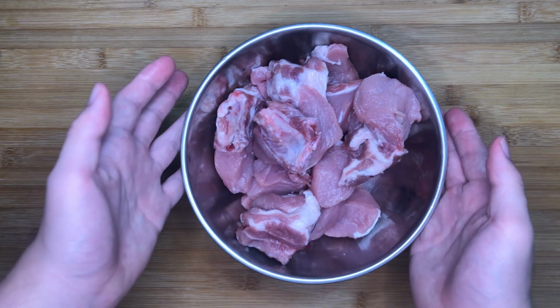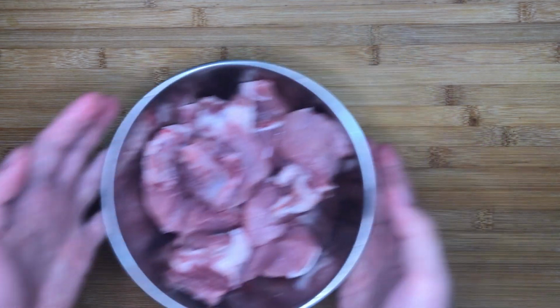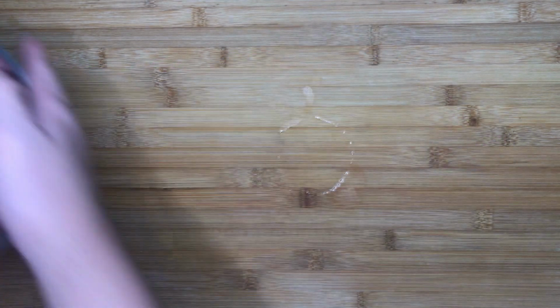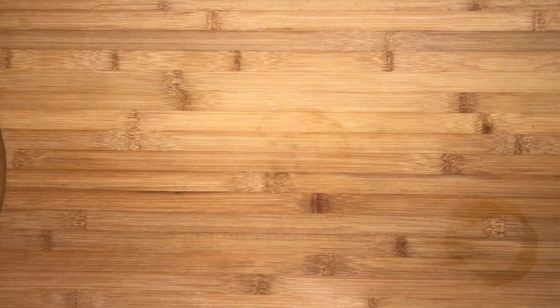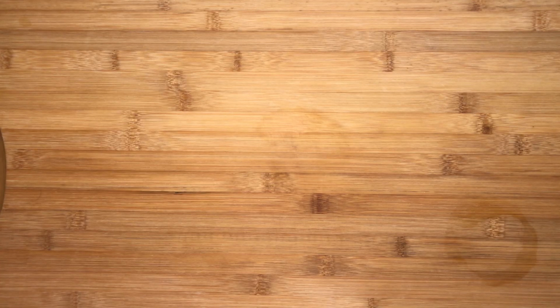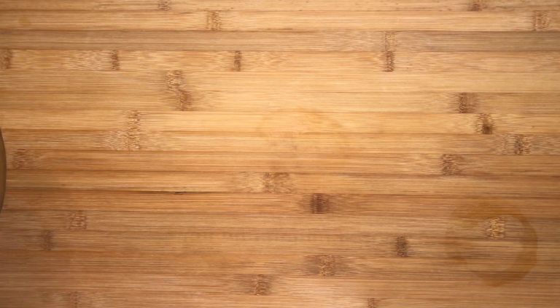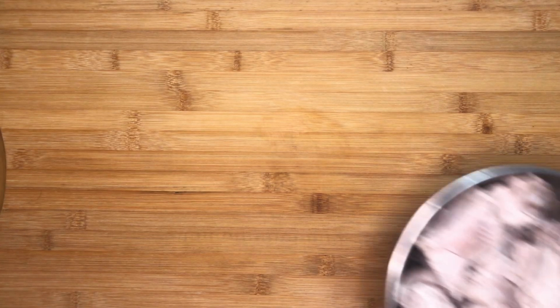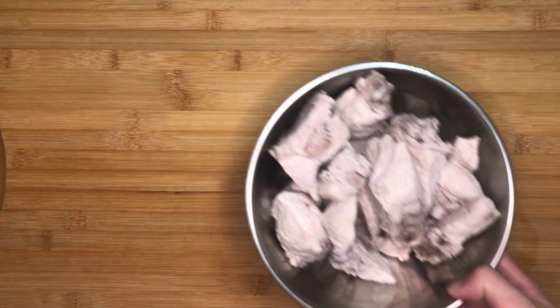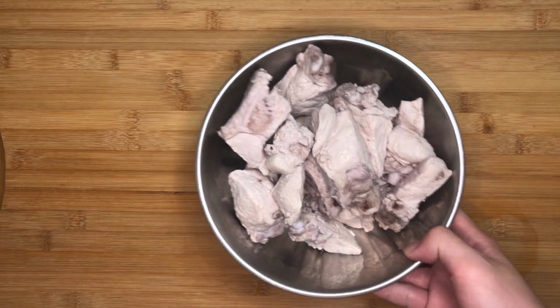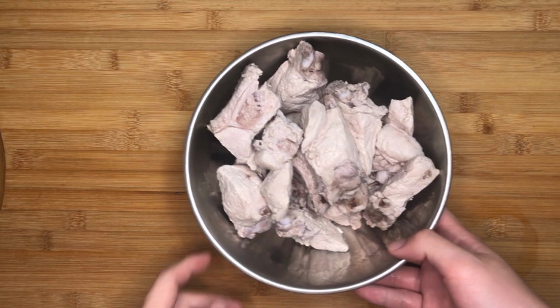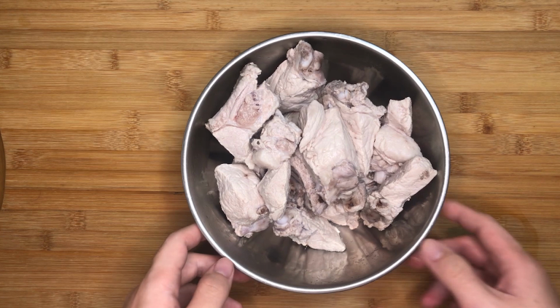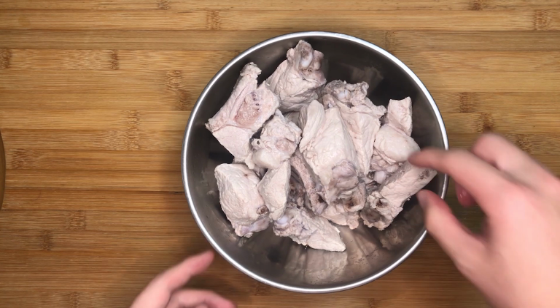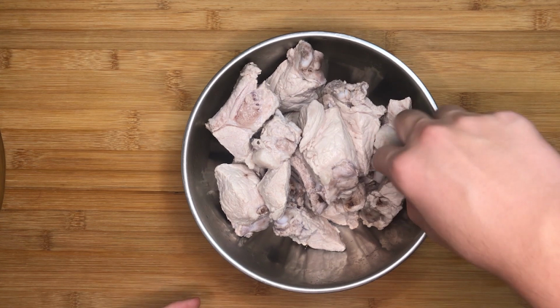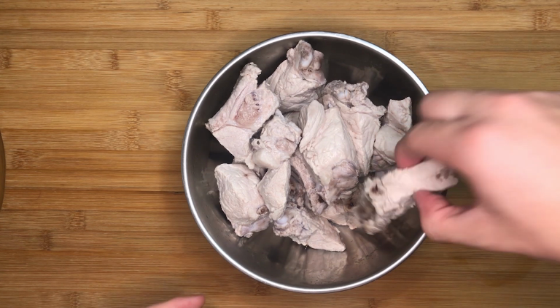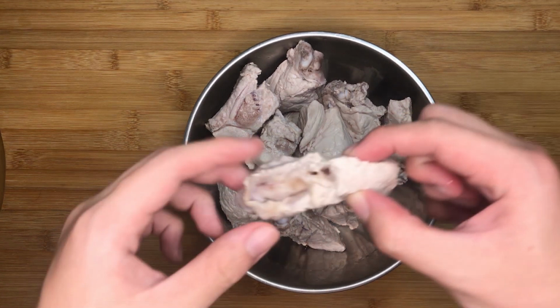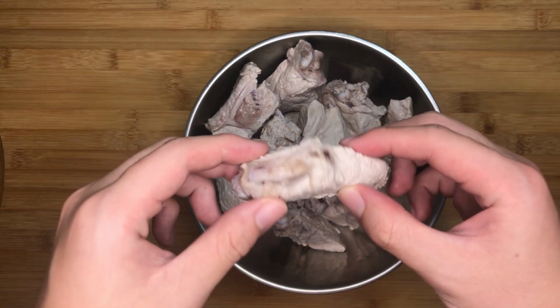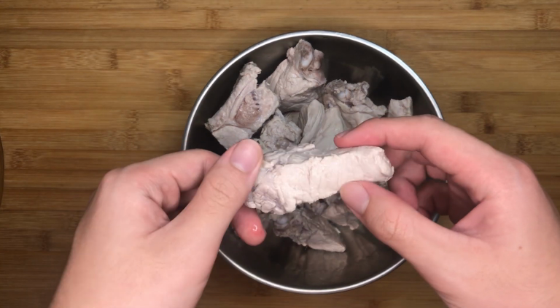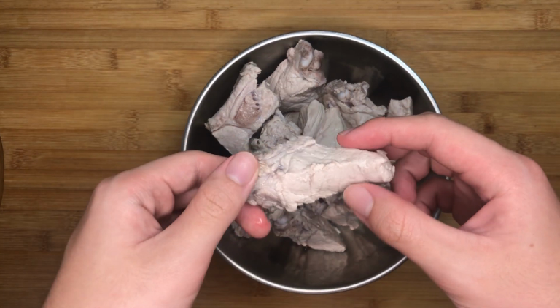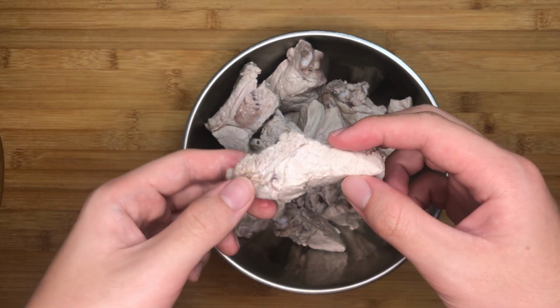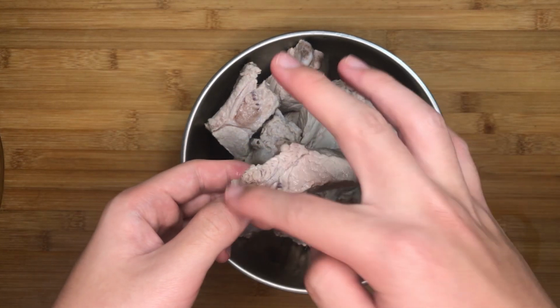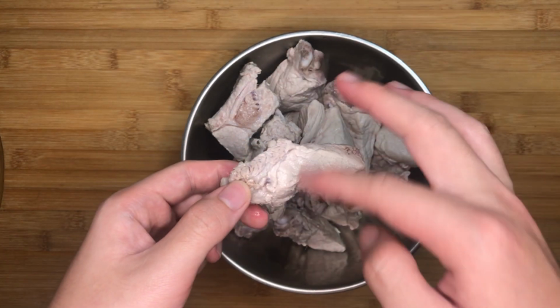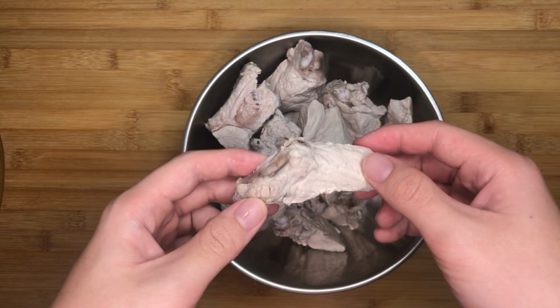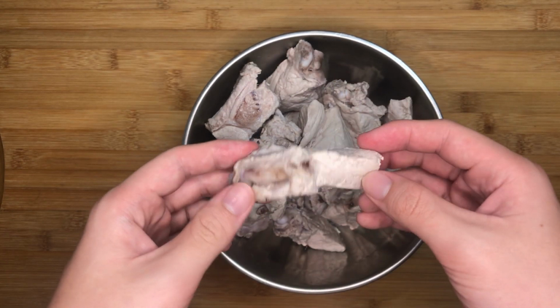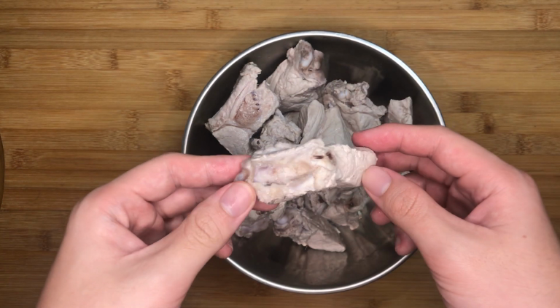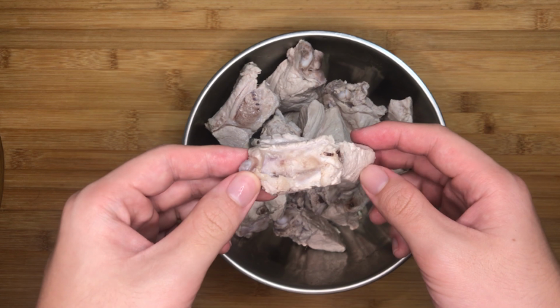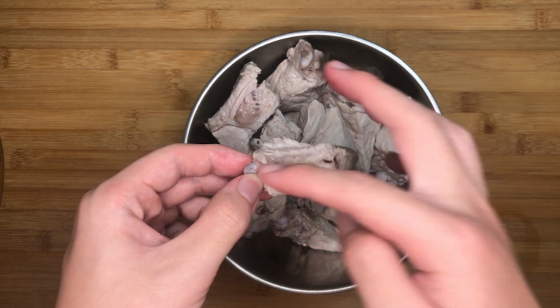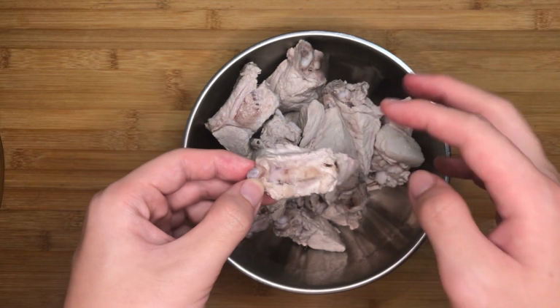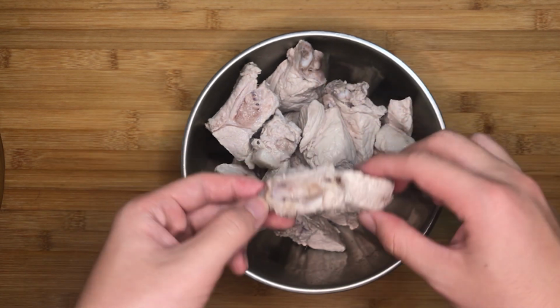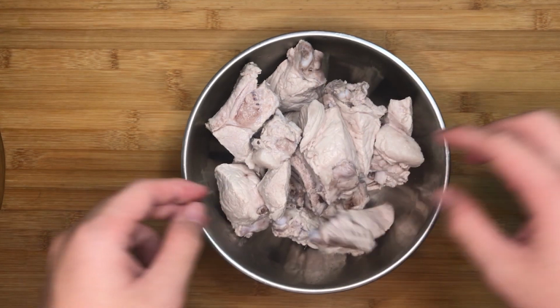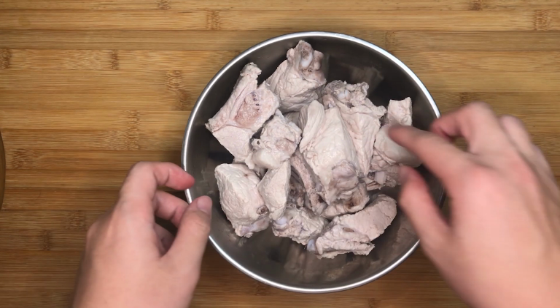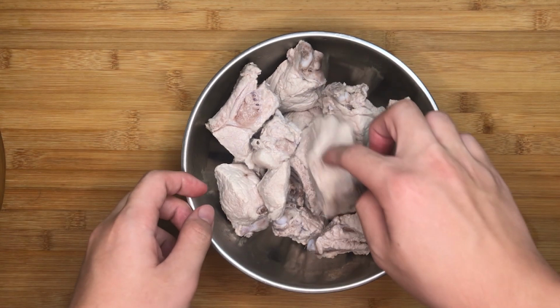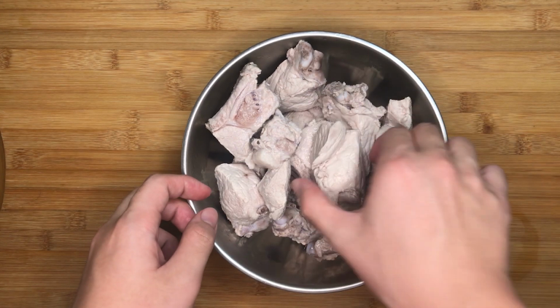Blanch the meat to get rid of the gamey taste from the ribs. The ribs should not have too much blood remaining in the bones. Wash the ribs after blanching to rinse off the impurities that leave the ribs in the process.